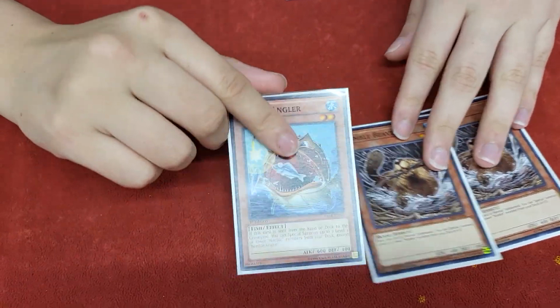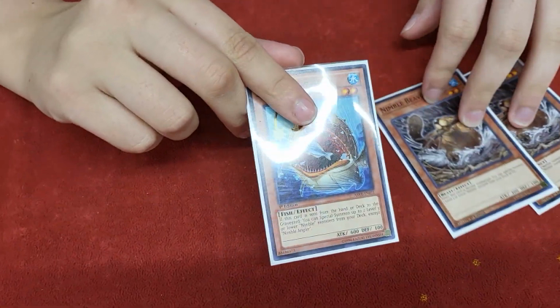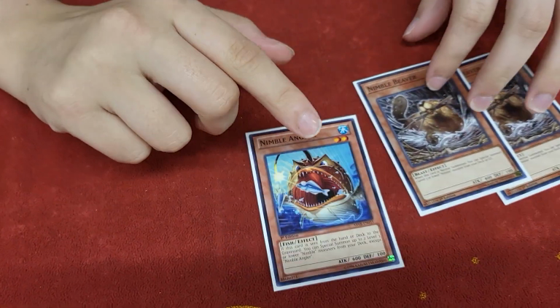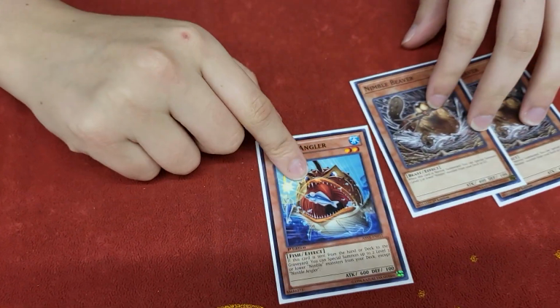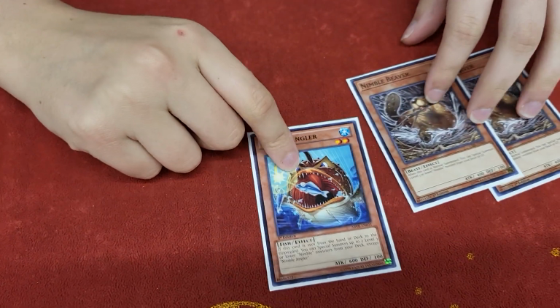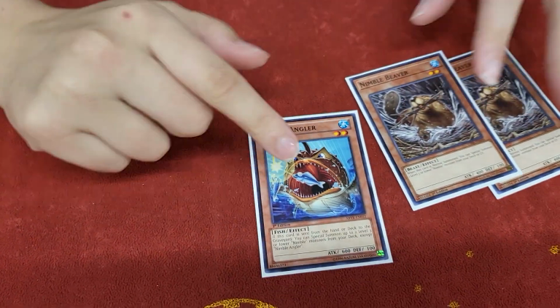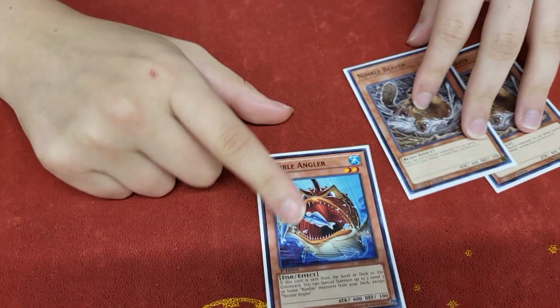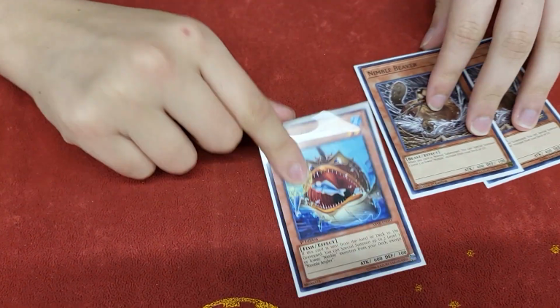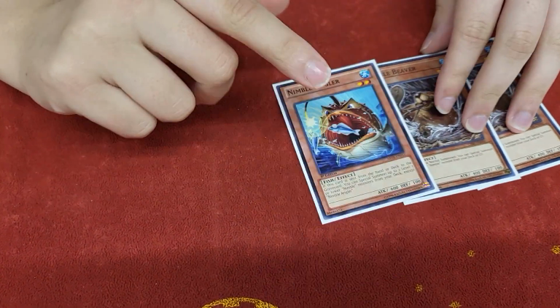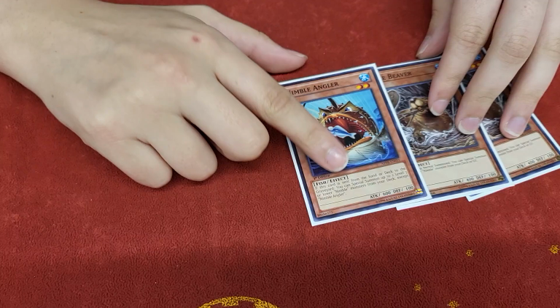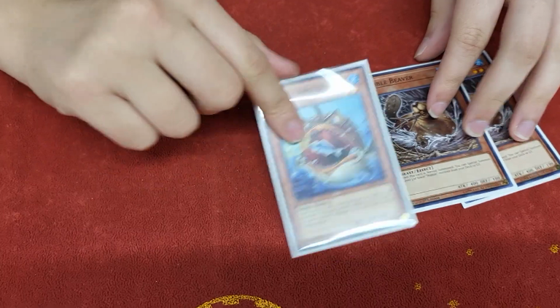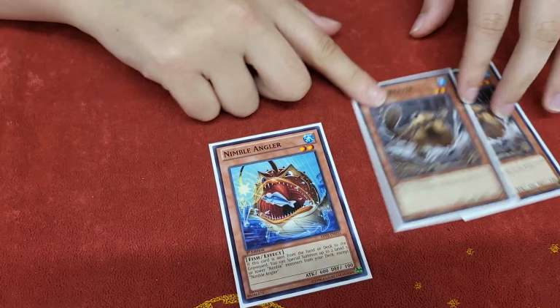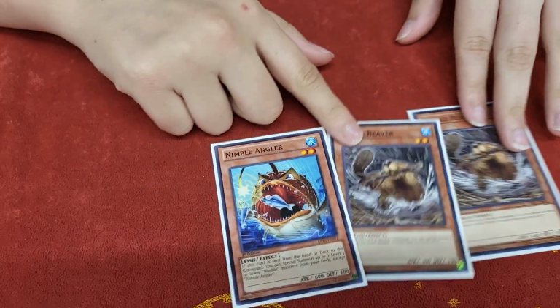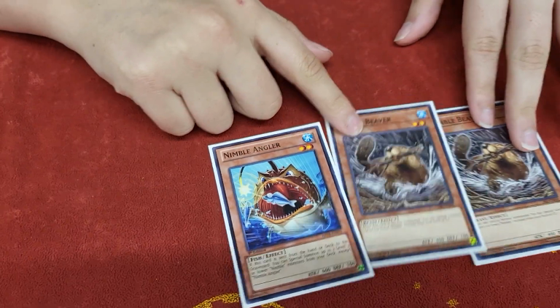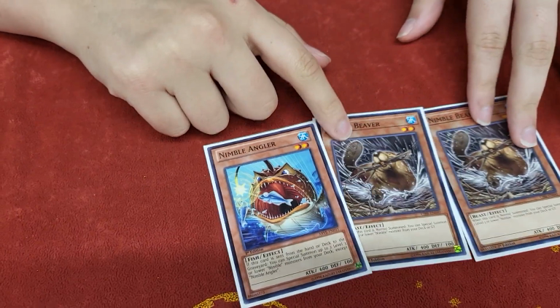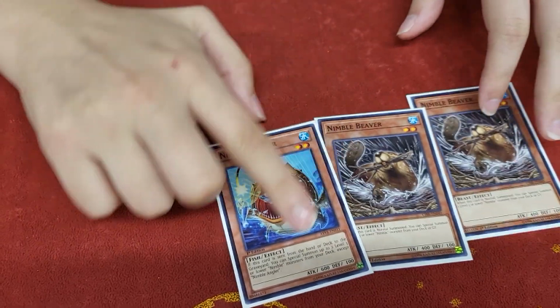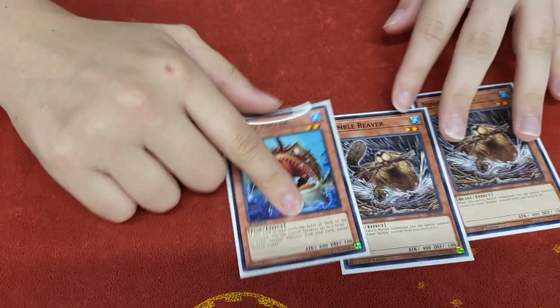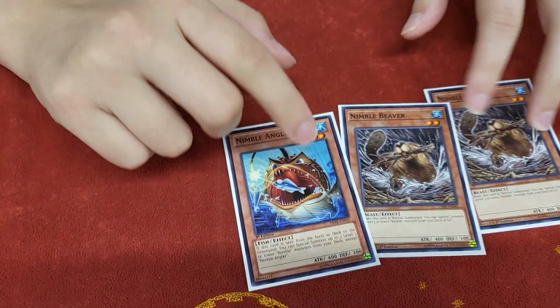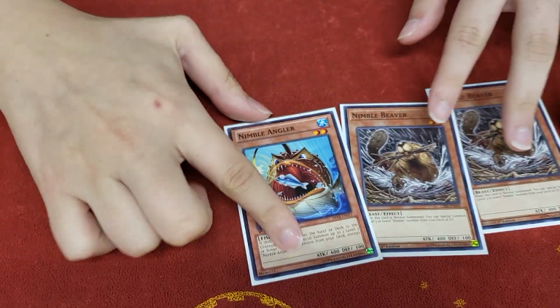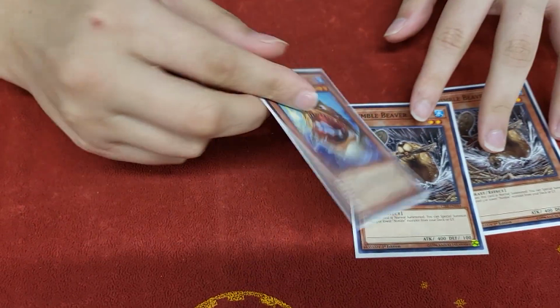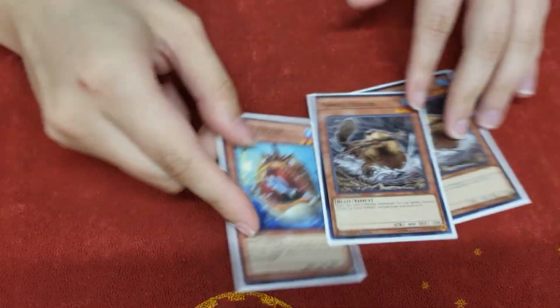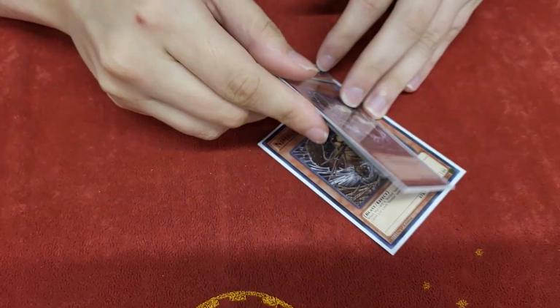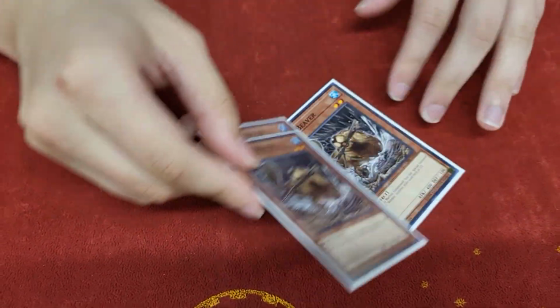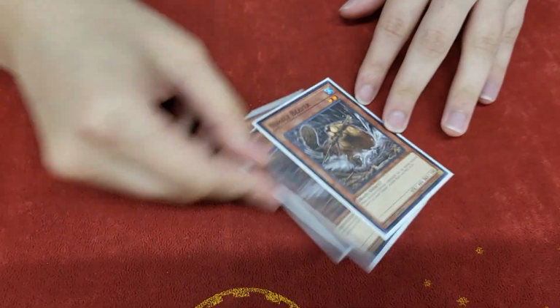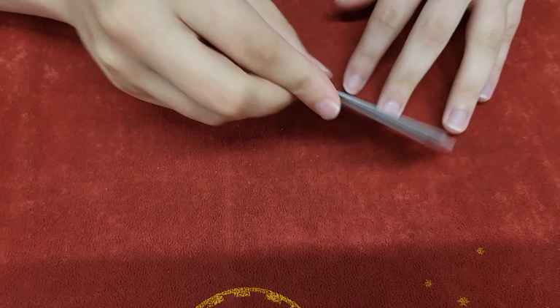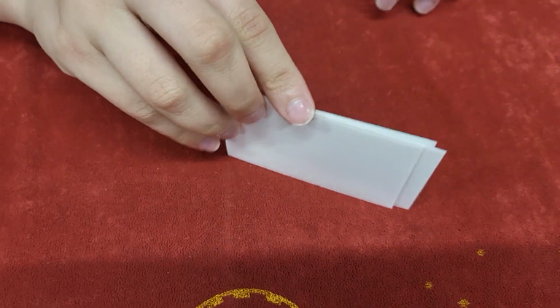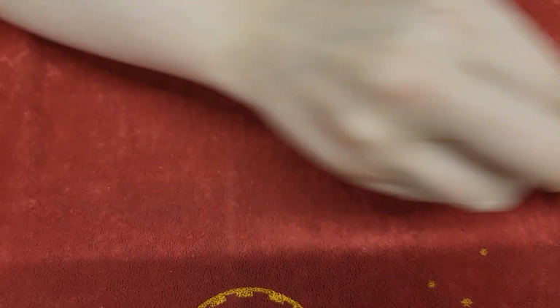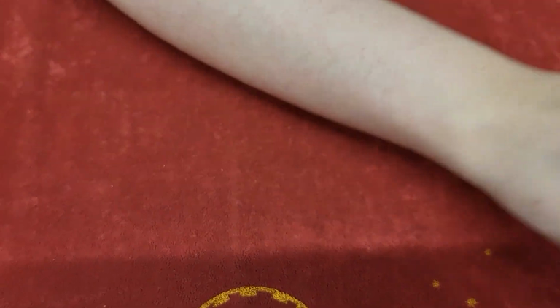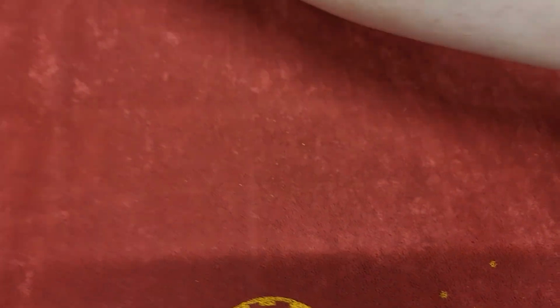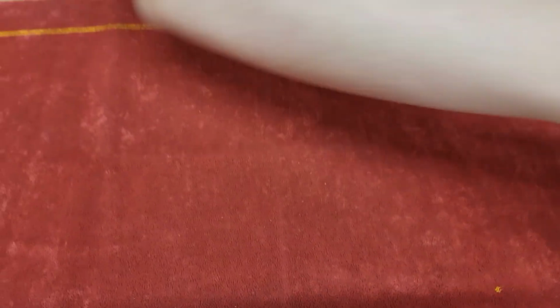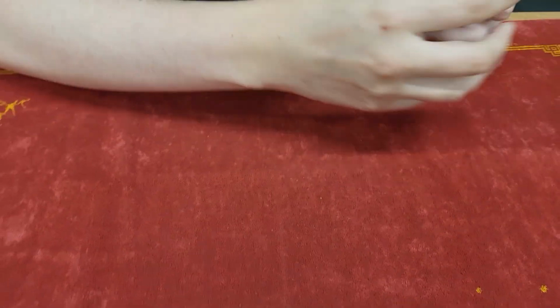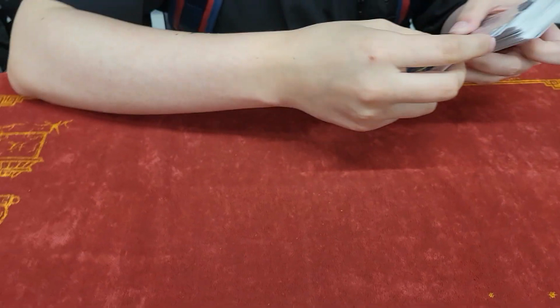If you draw this with the Brave Engine — like with Faithful or anything — you just get two Beavers out of the deck, so you get a free Gigantic. I like it. That's for the Beavers.